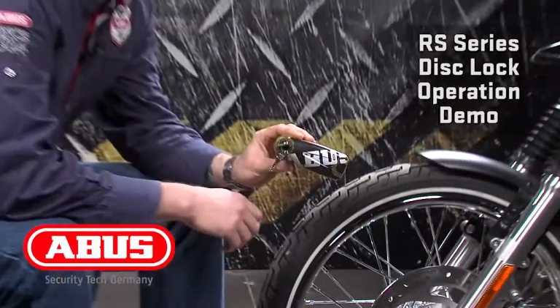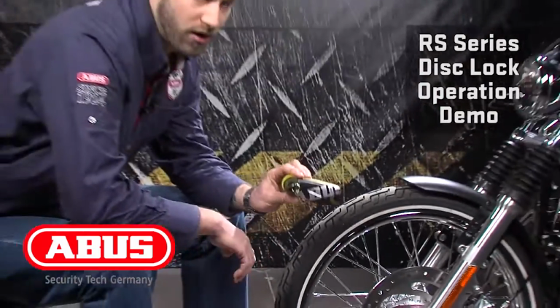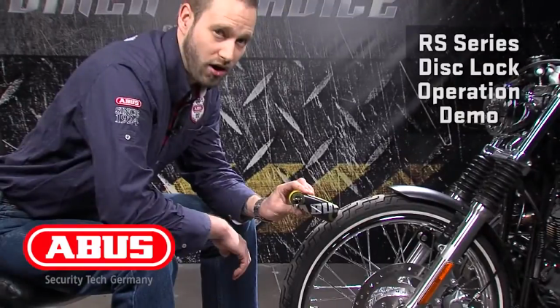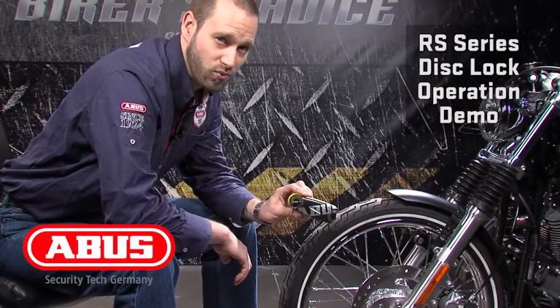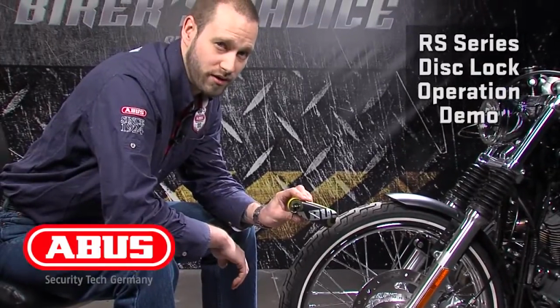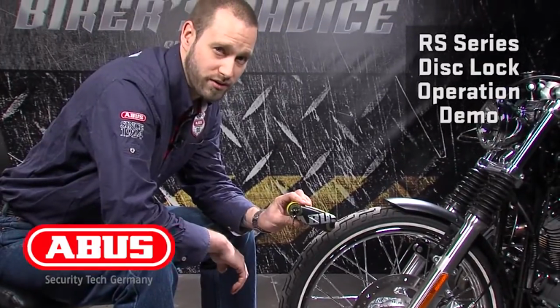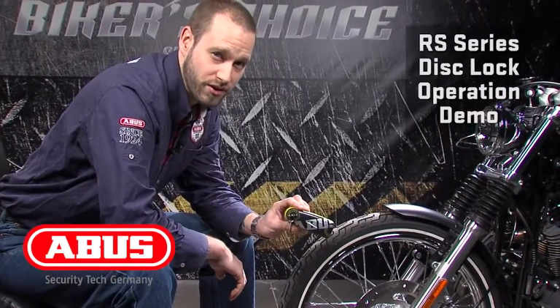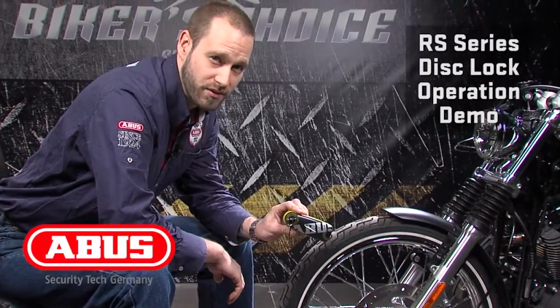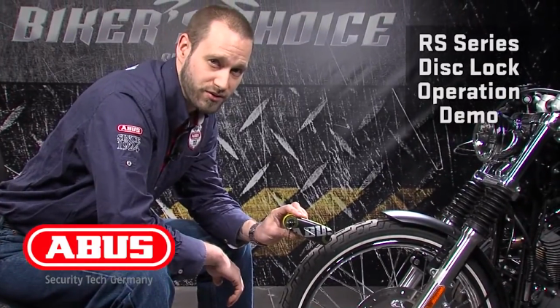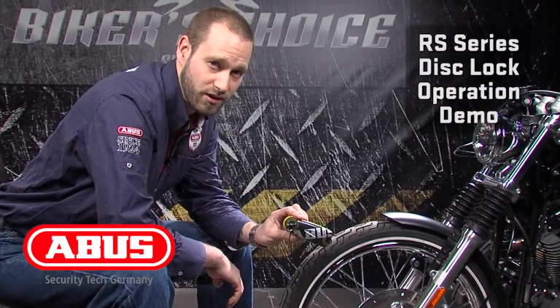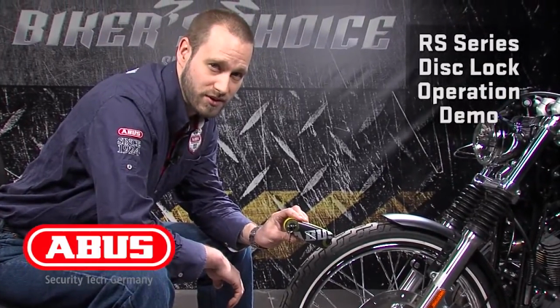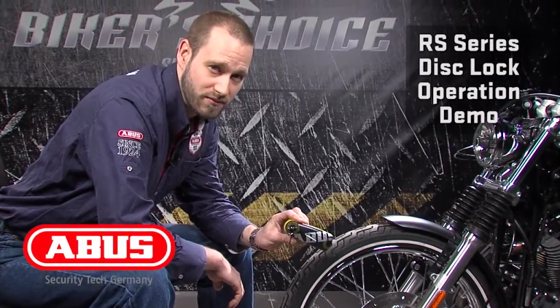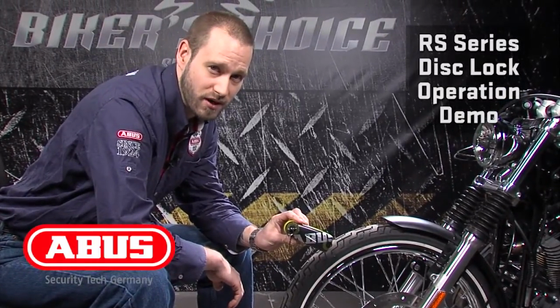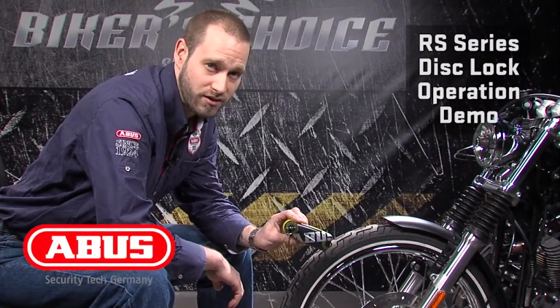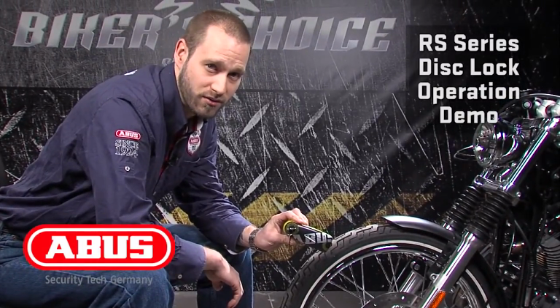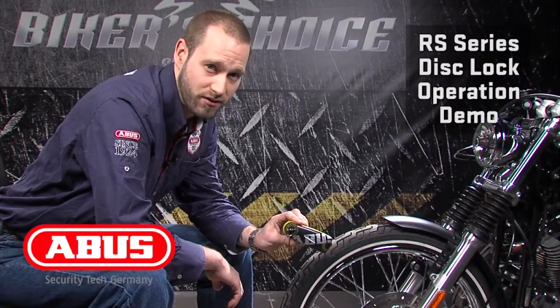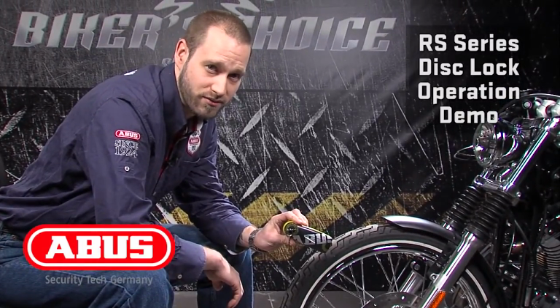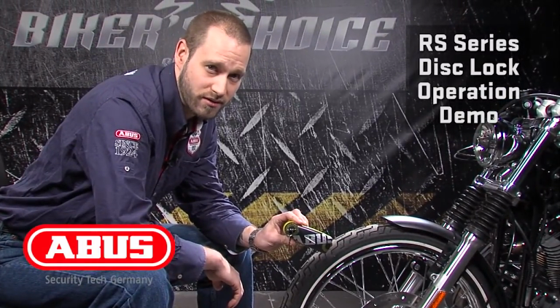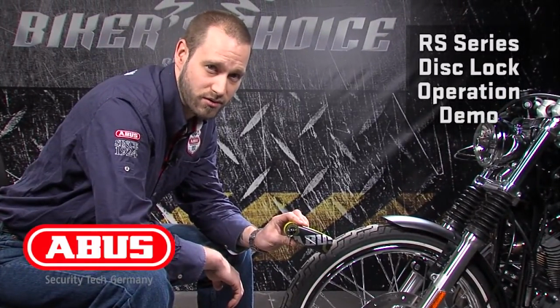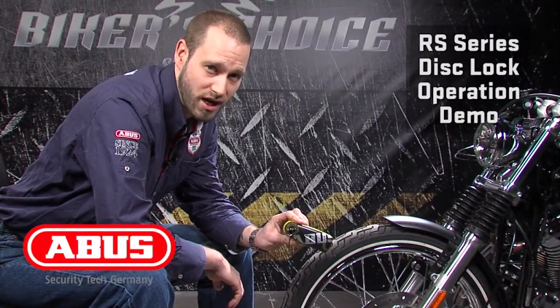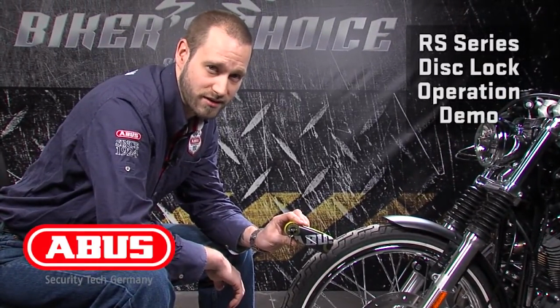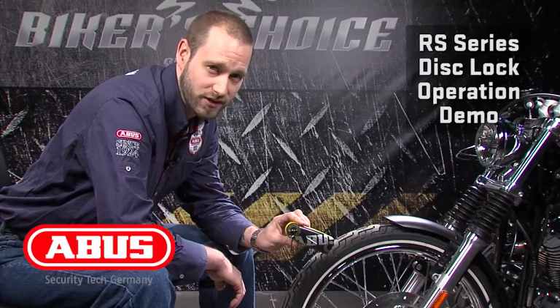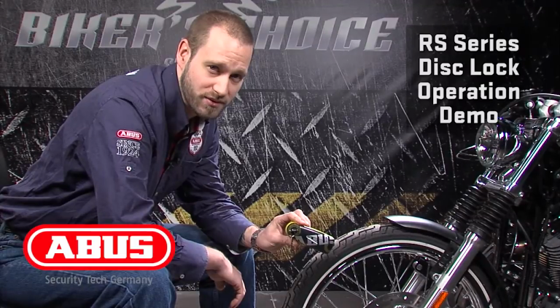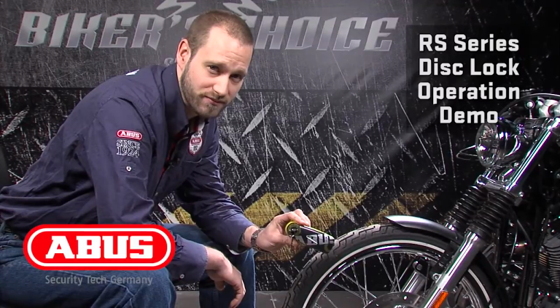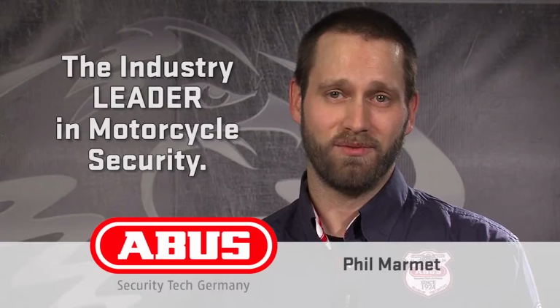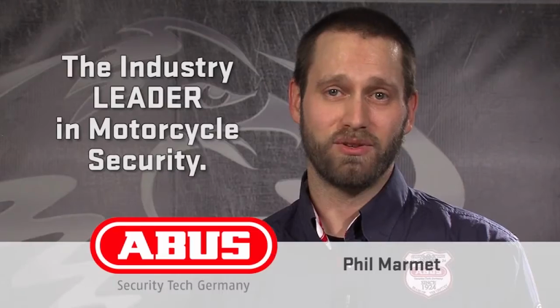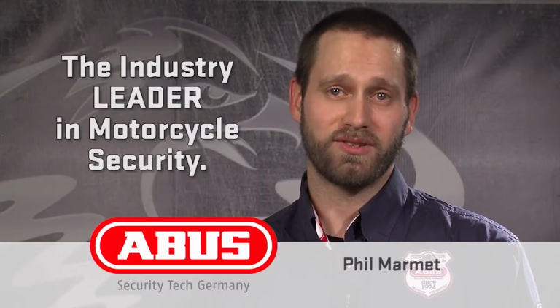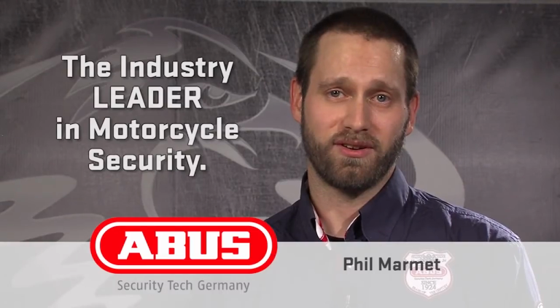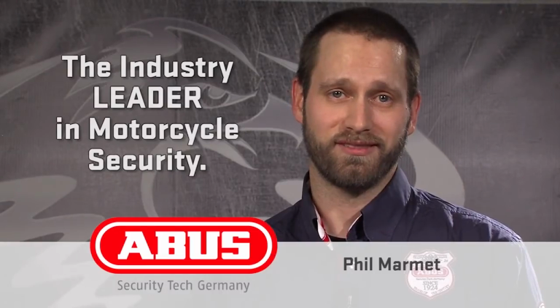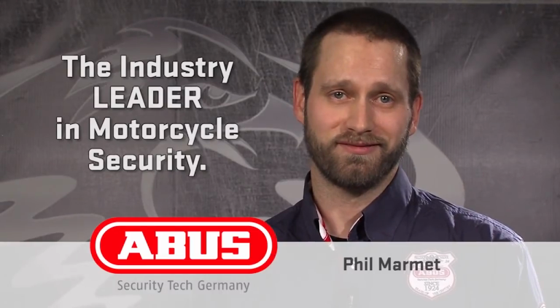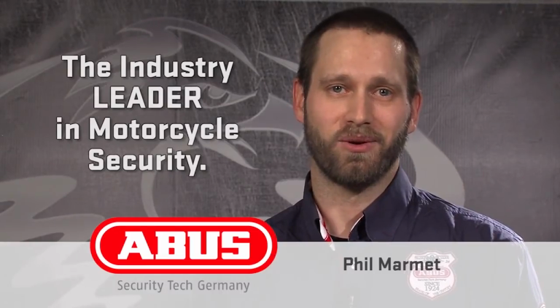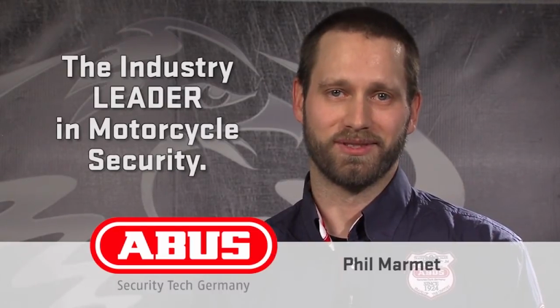The RS1 uses a three dimensional alarm system. The RS2 and RS3 use shock sensitive alarms. When you need security, go ABUS.